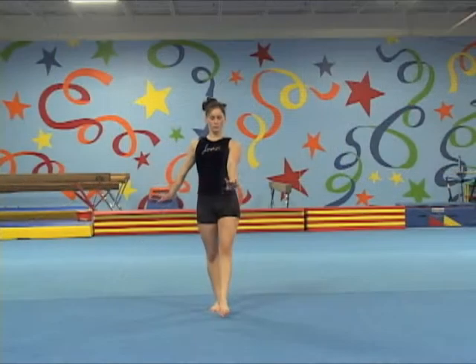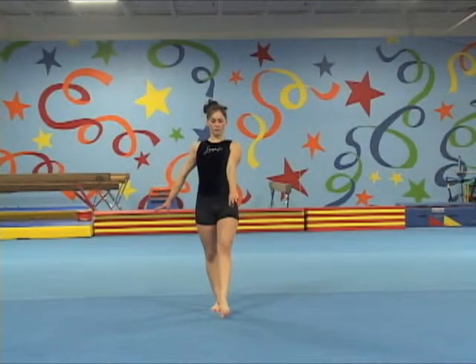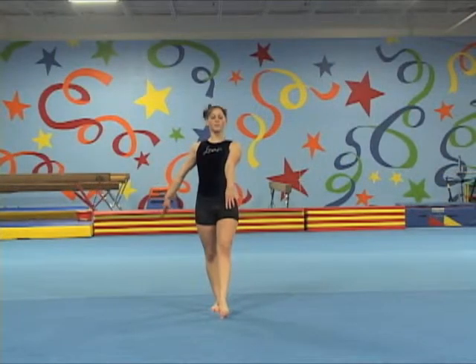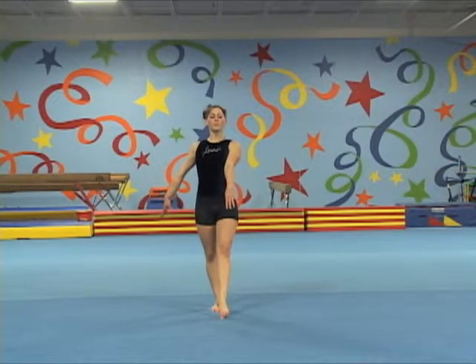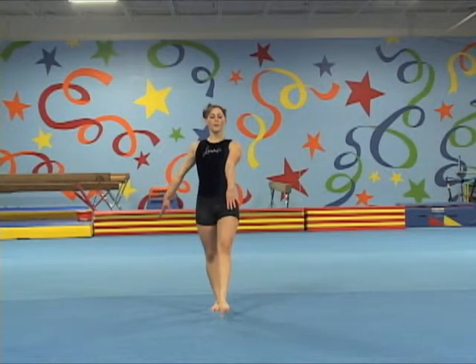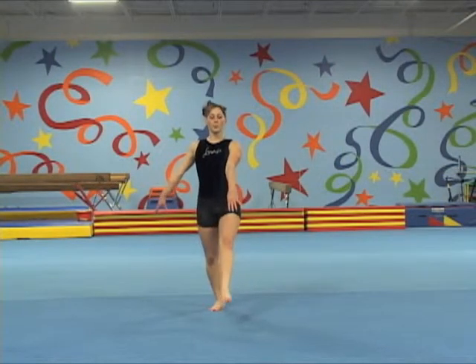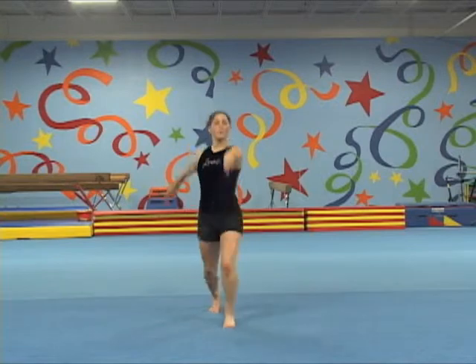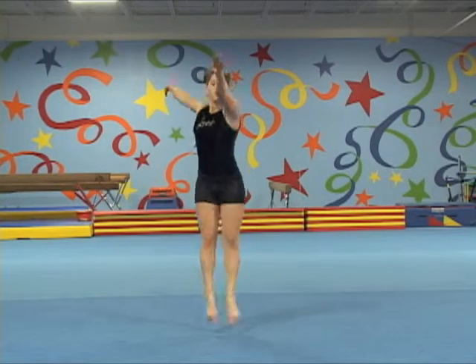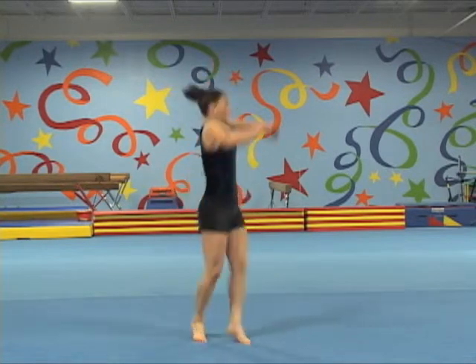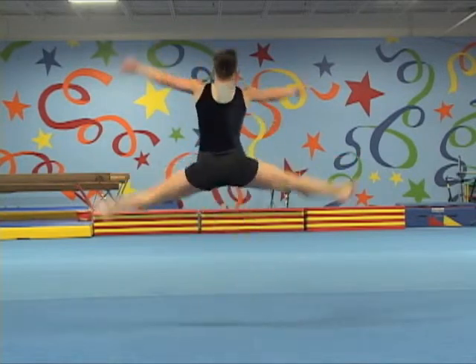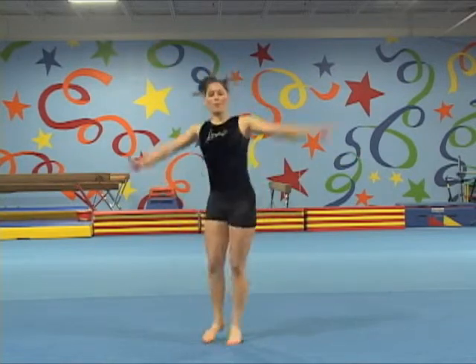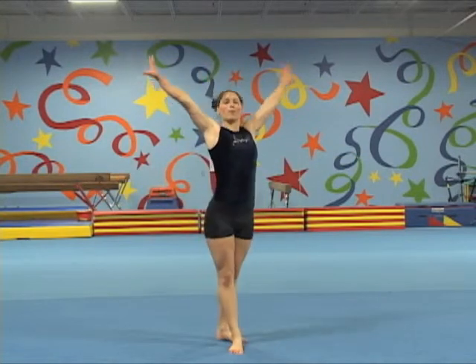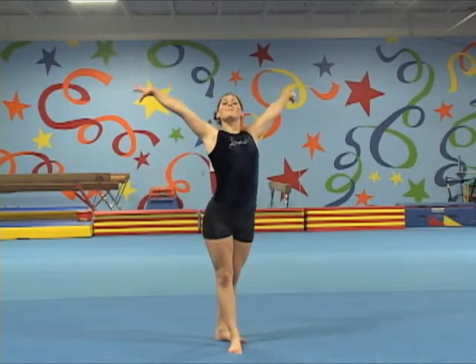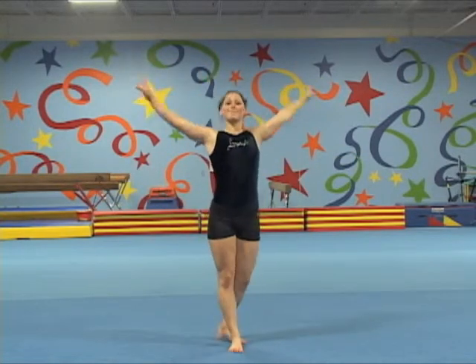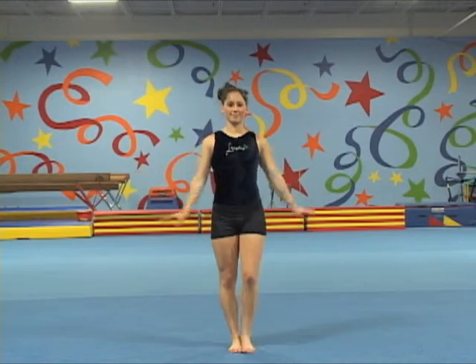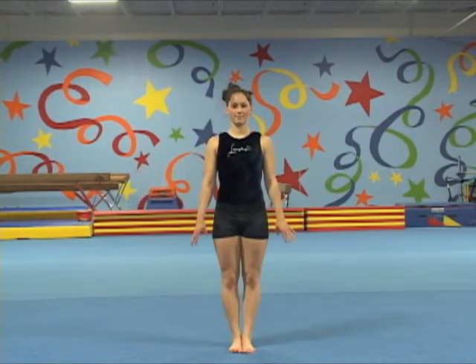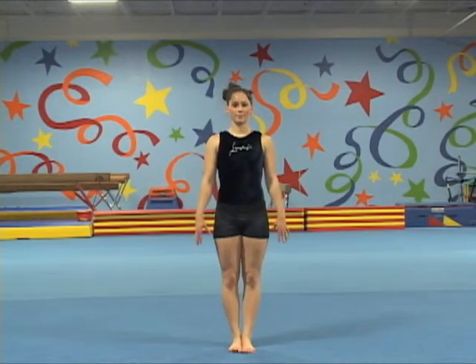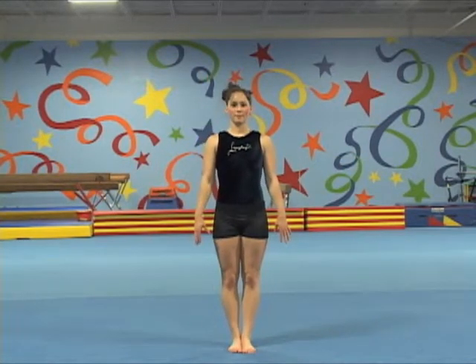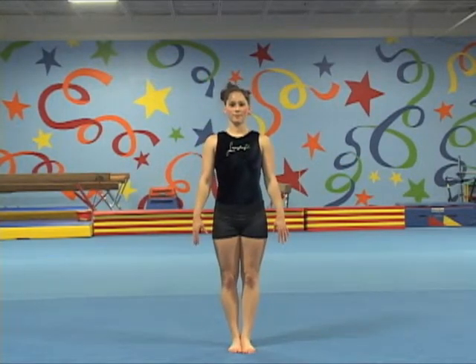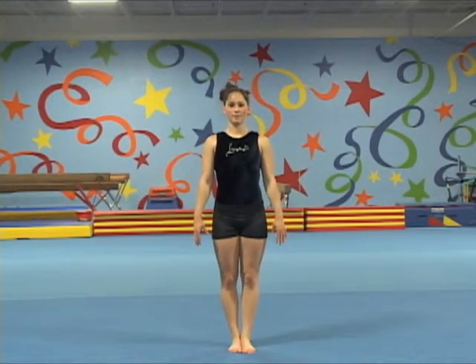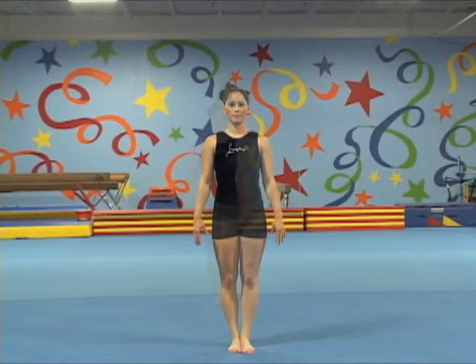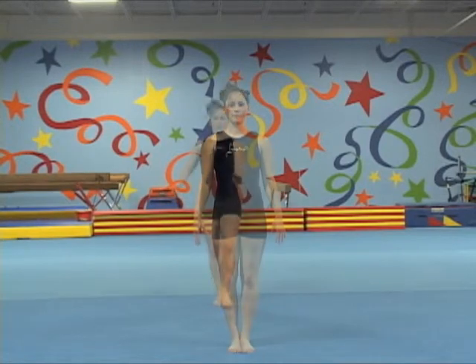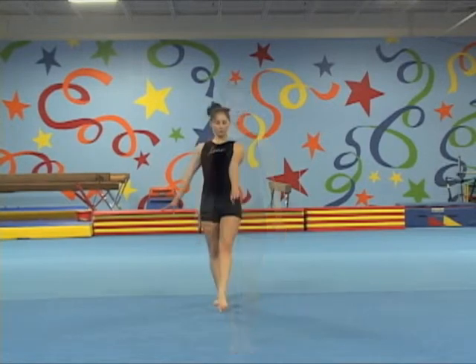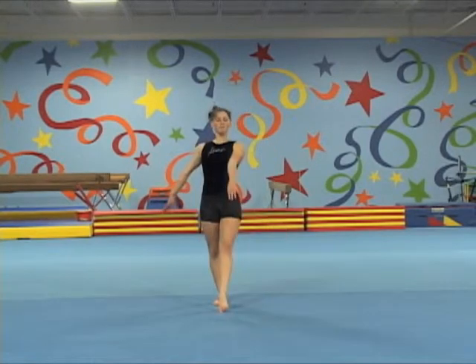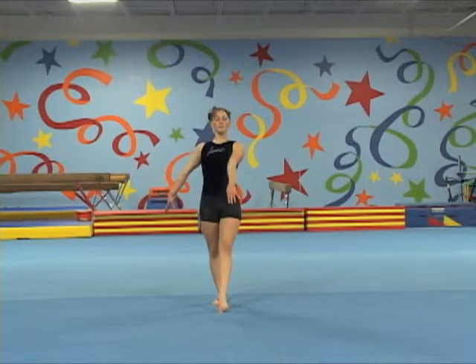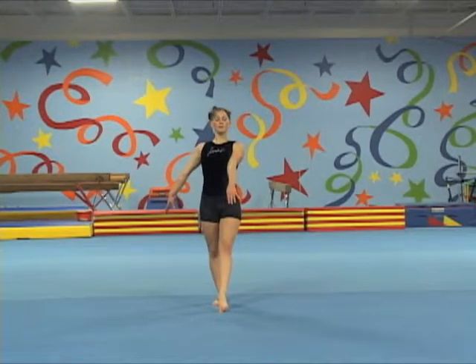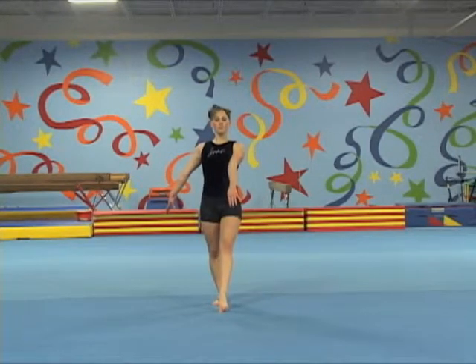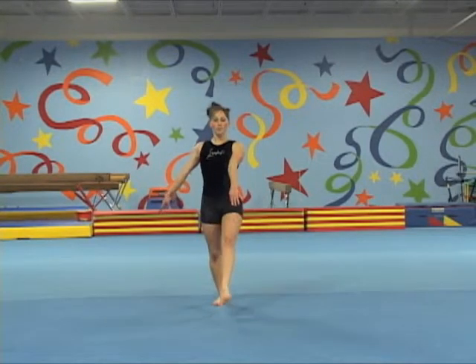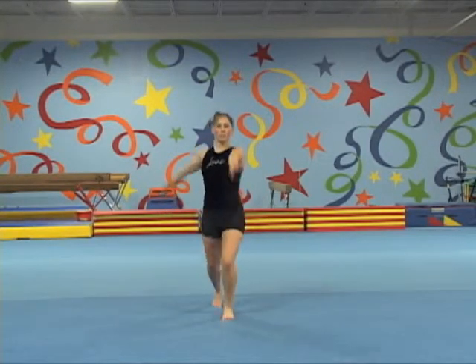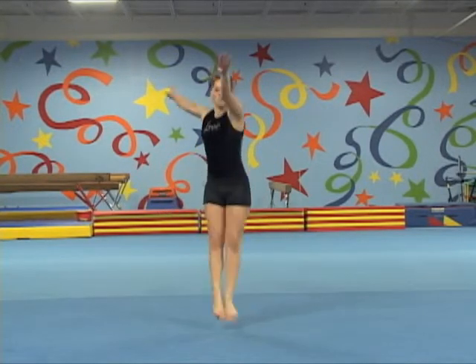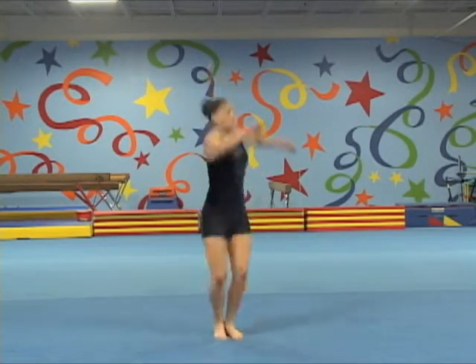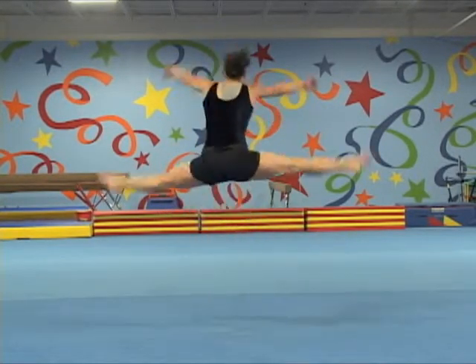This gymnast begins opening the legs too wide to jump instead of keeping them closer together. This is also a deduction during meets. Now she jumps up with perfect feet together but does not quite complete the whole turn.